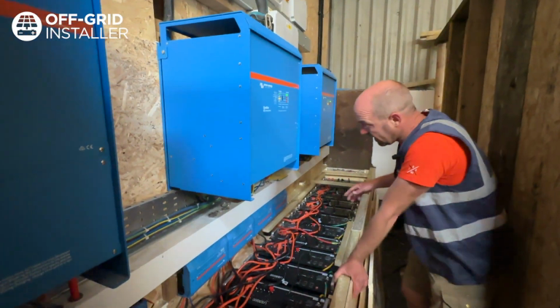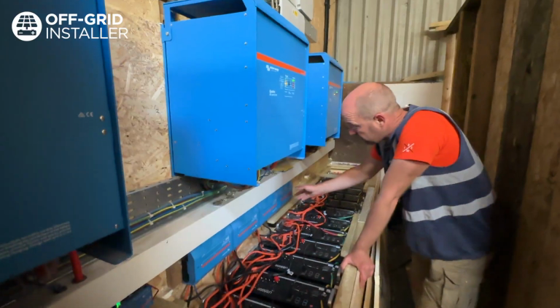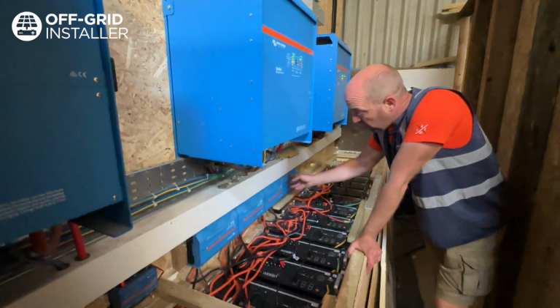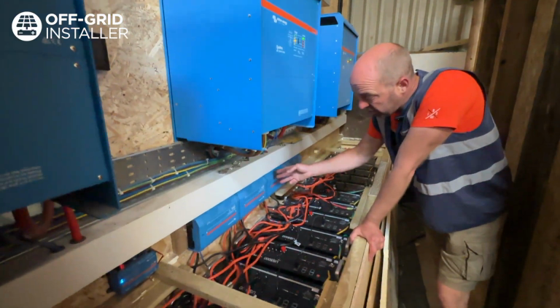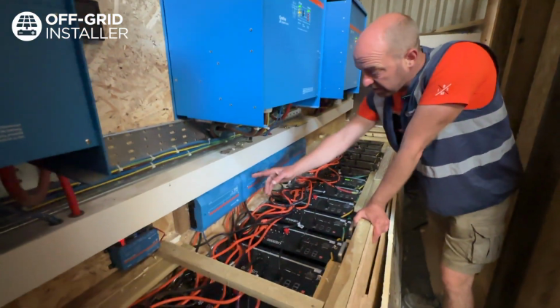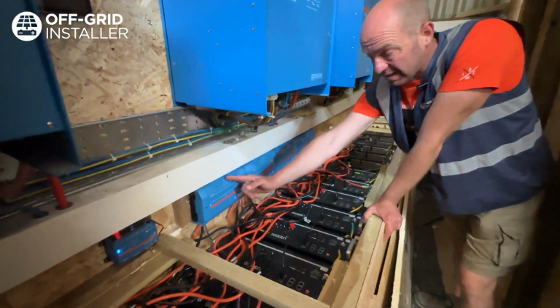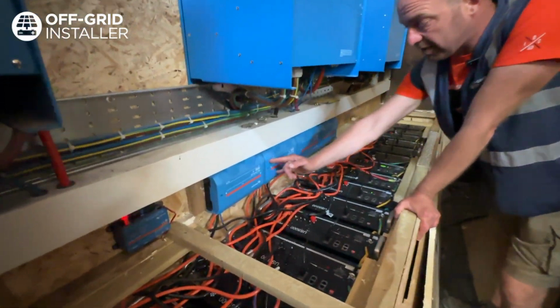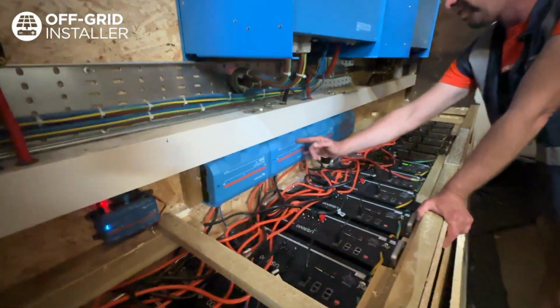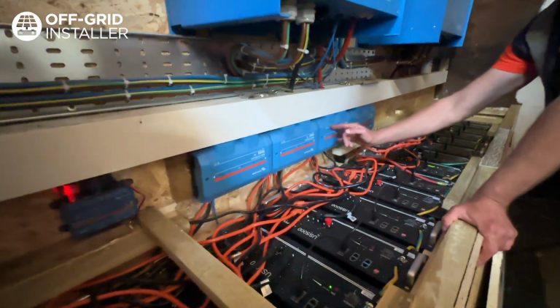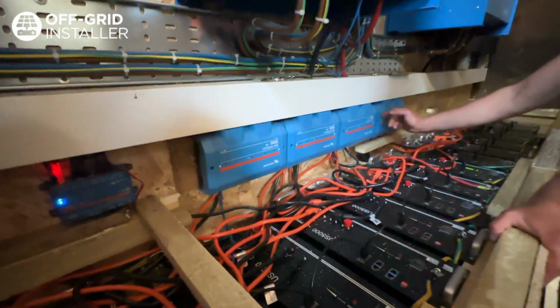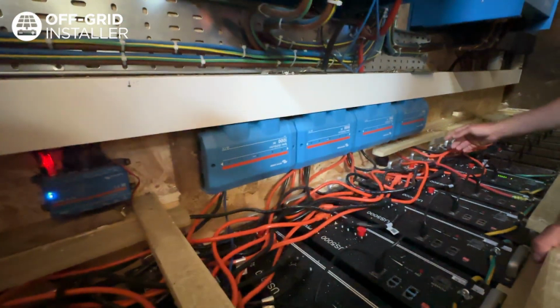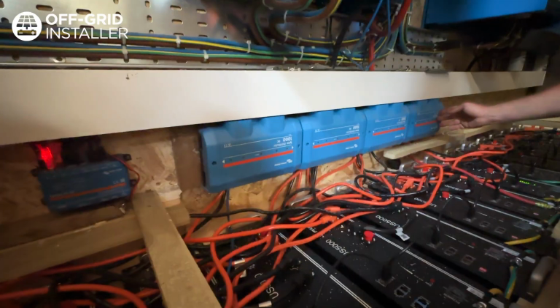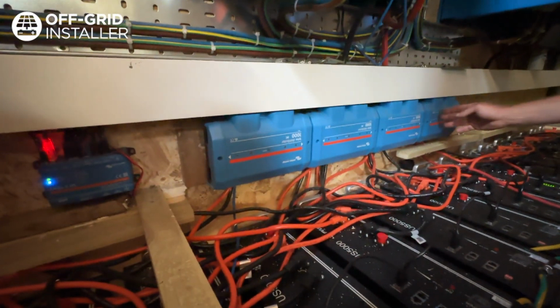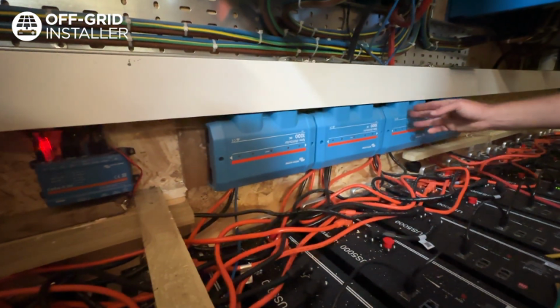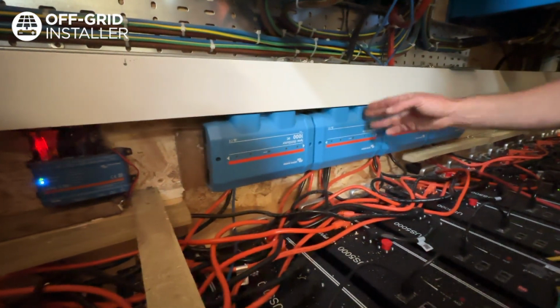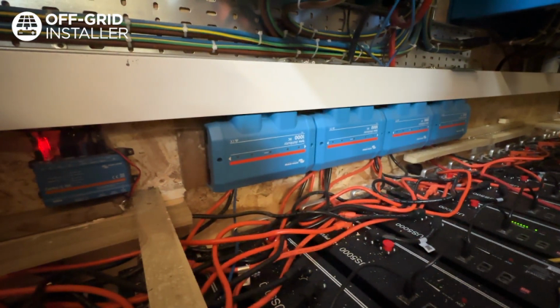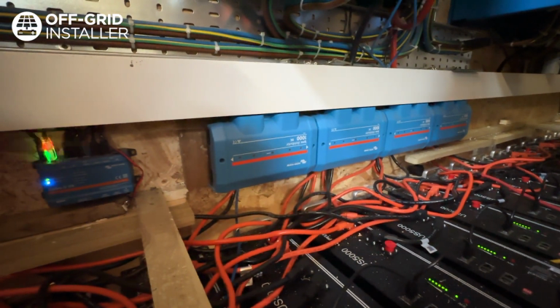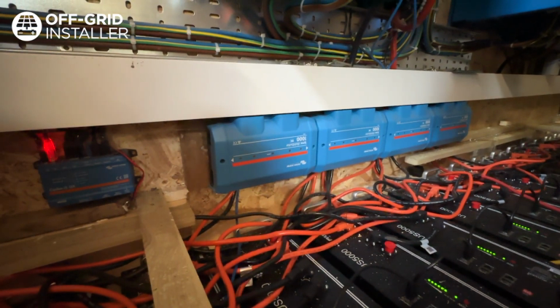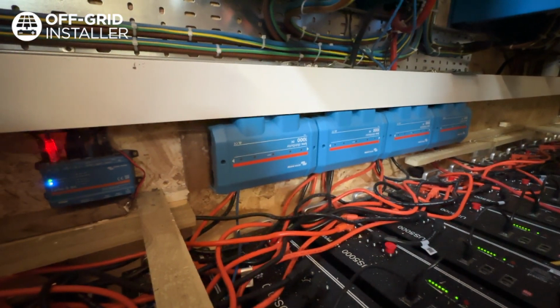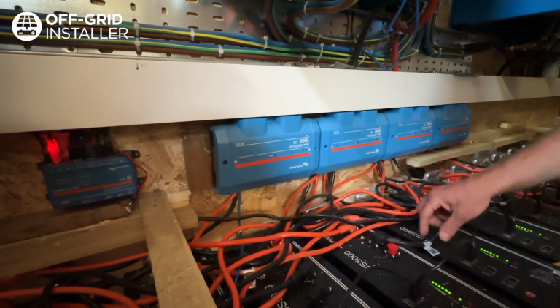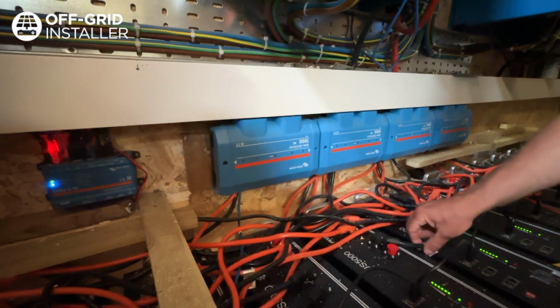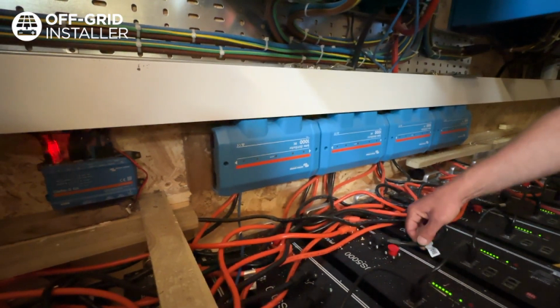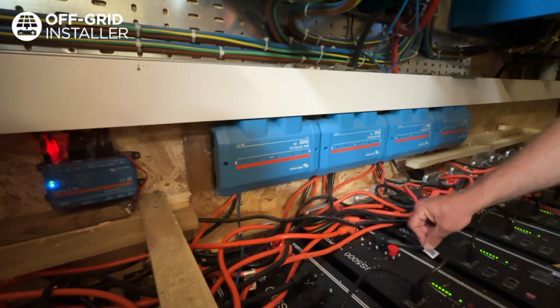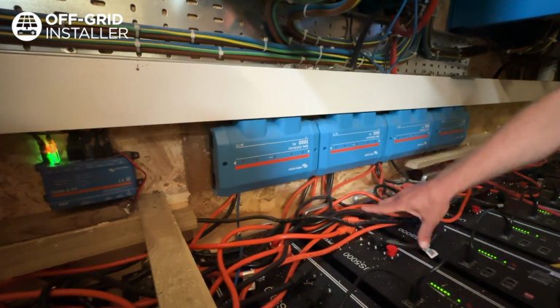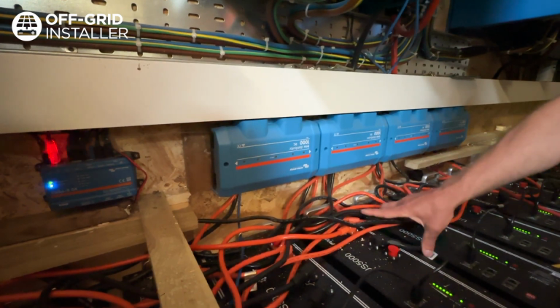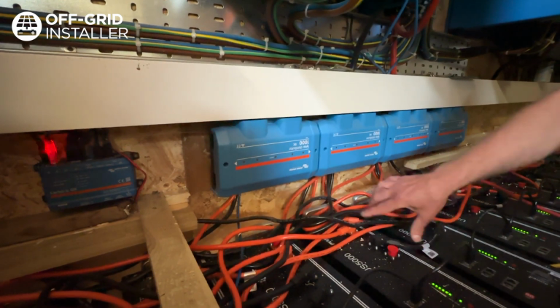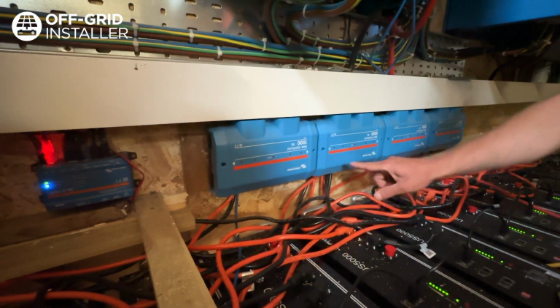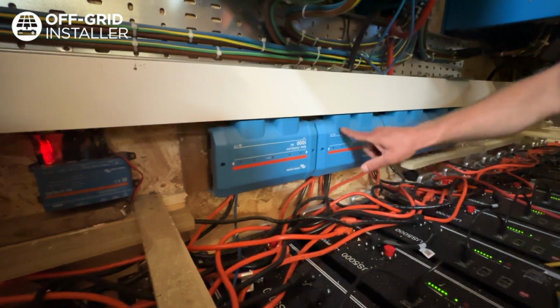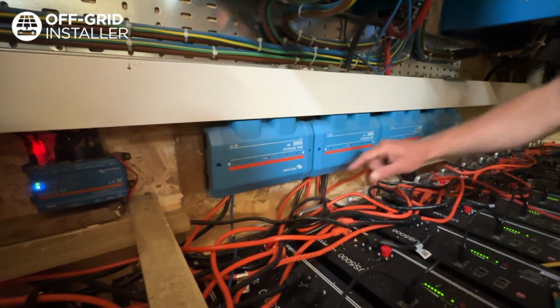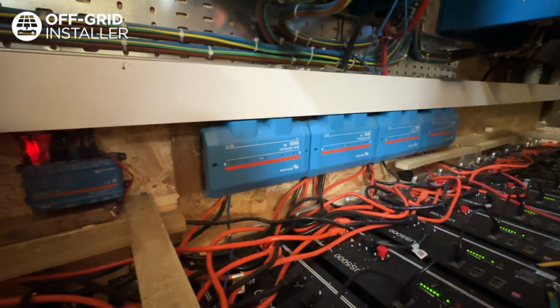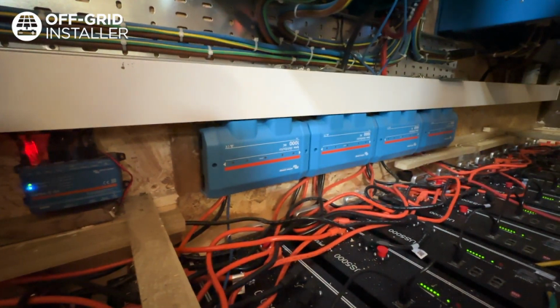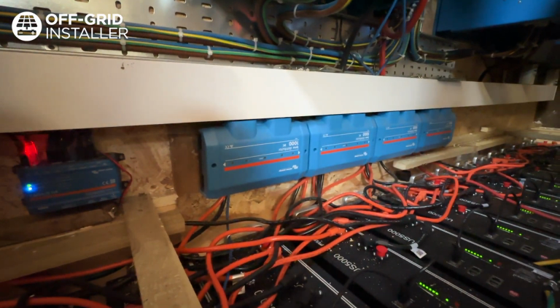Here we've got four link distributors — basically negative and positive bus bars running through, so all your mega fuses are in there. The mega fuse is off every two sets of batteries. You can see there are two, so they will each go back to a 125 amp fuse.